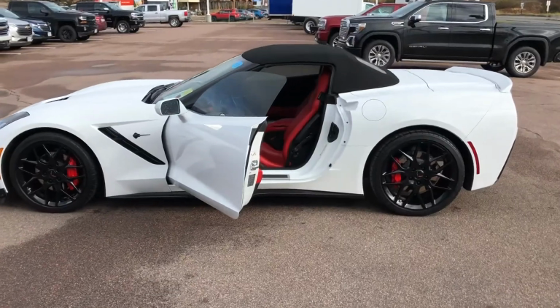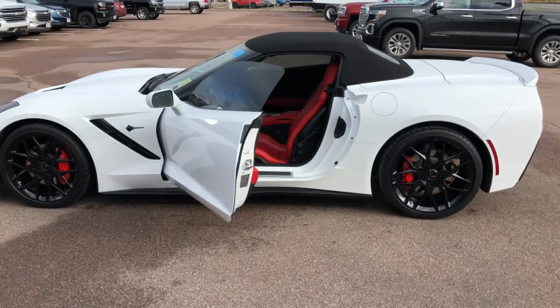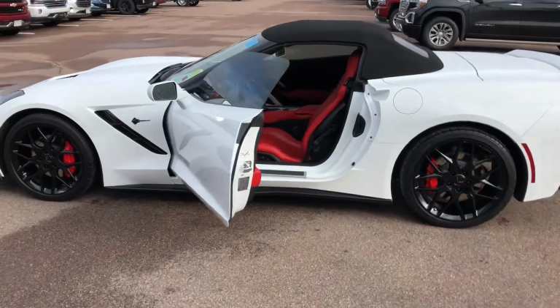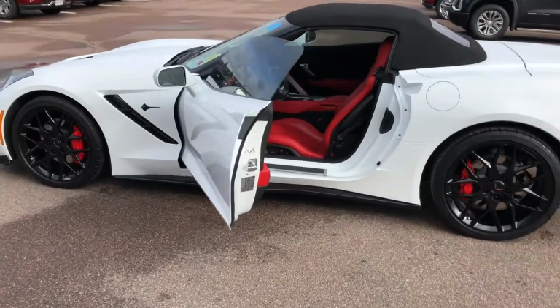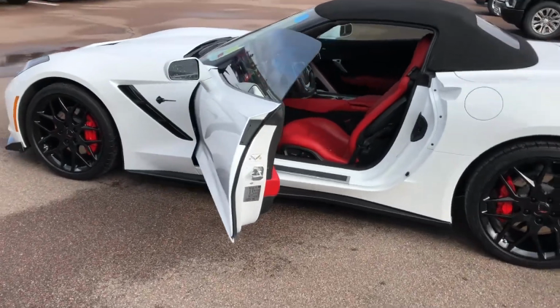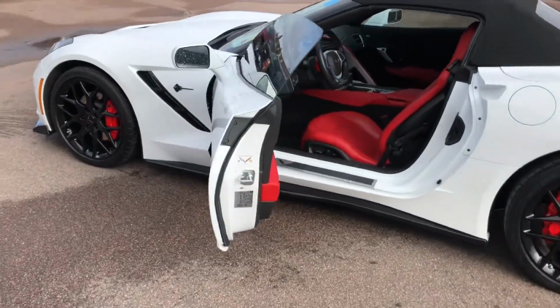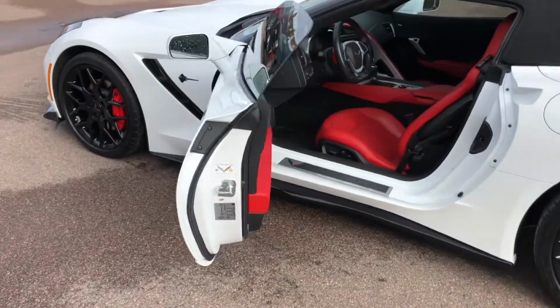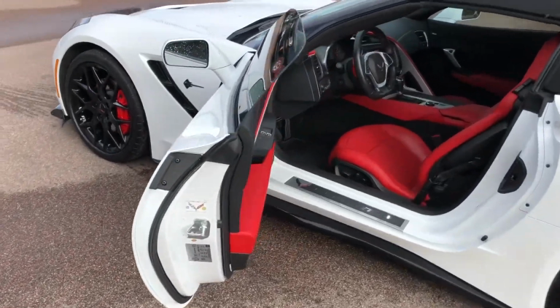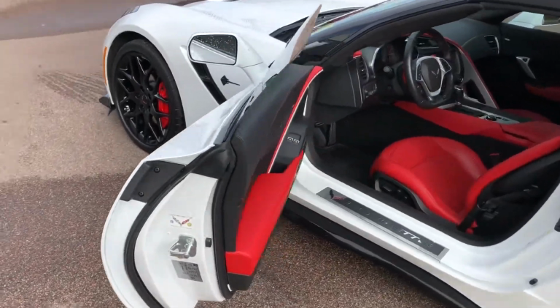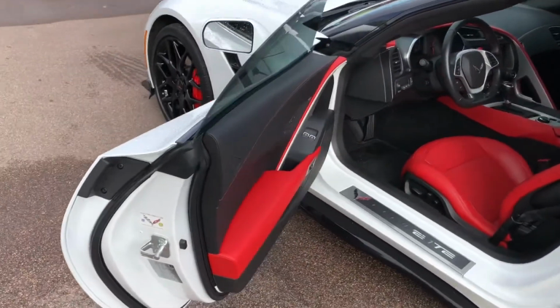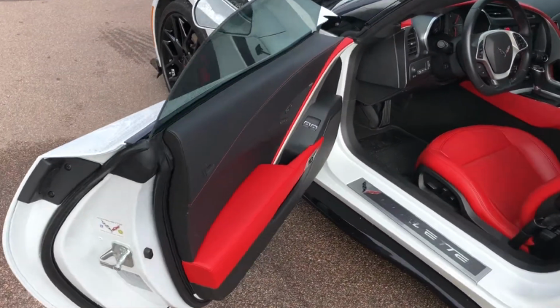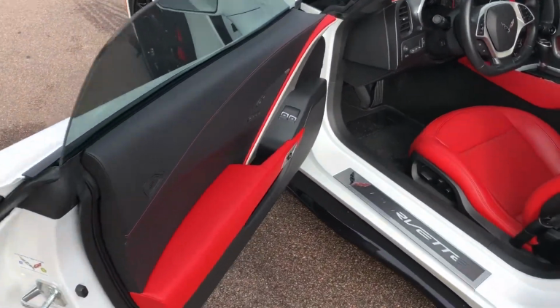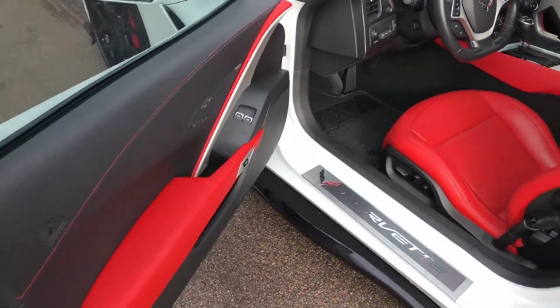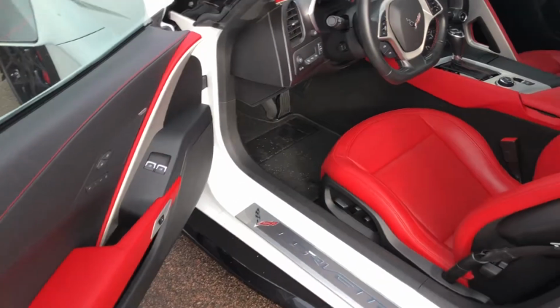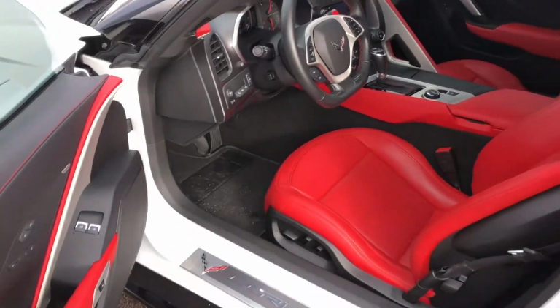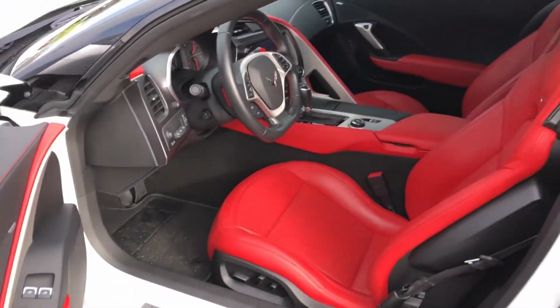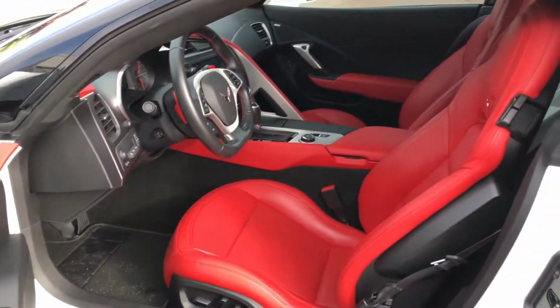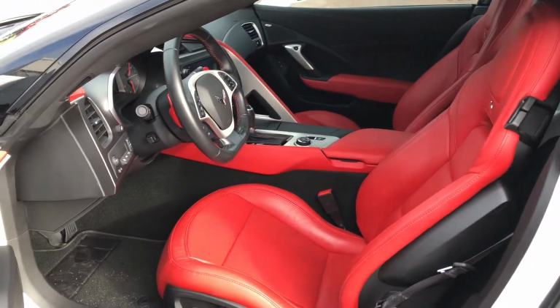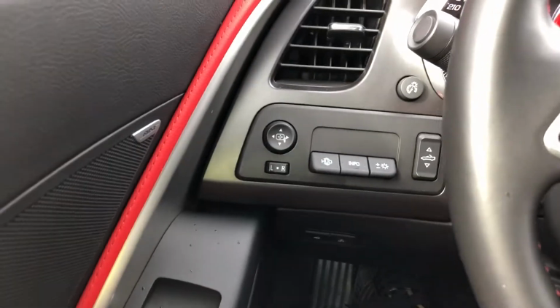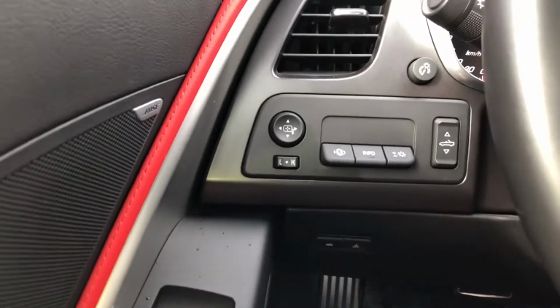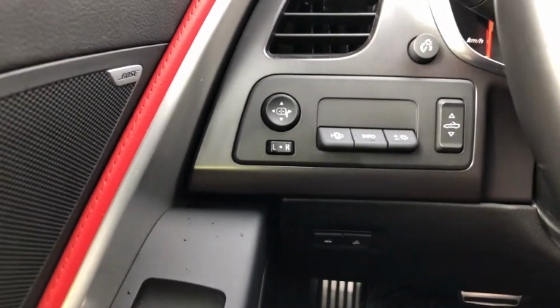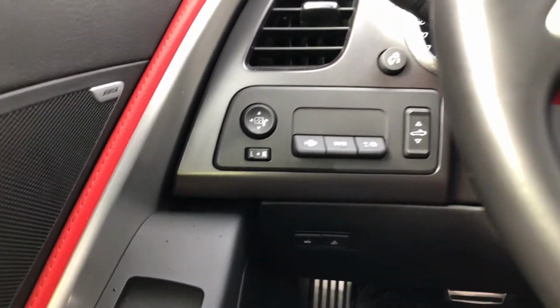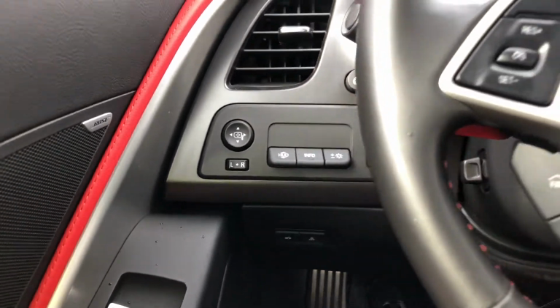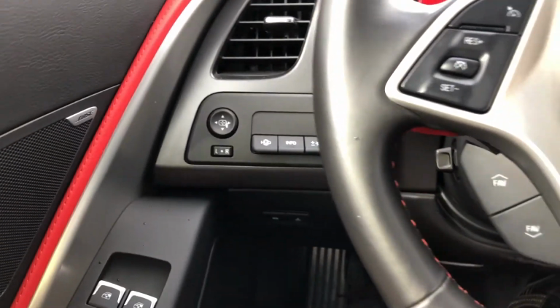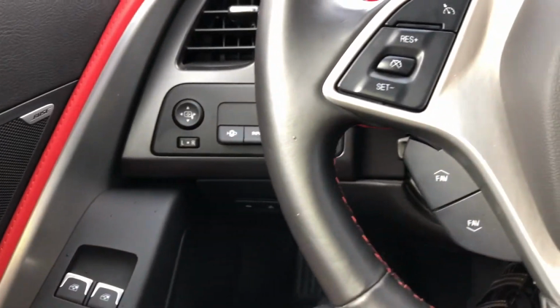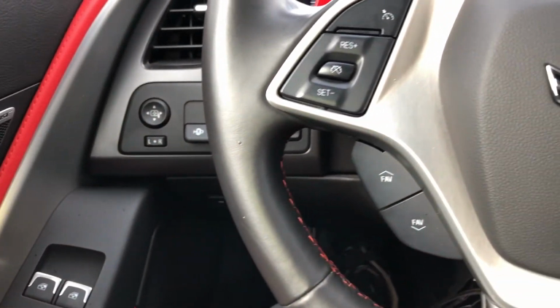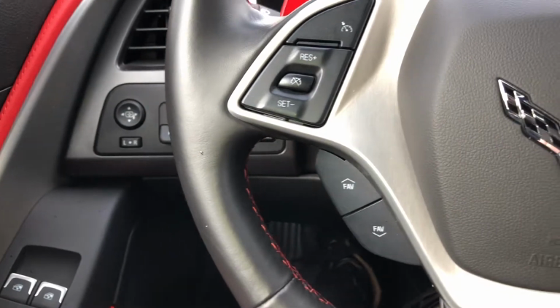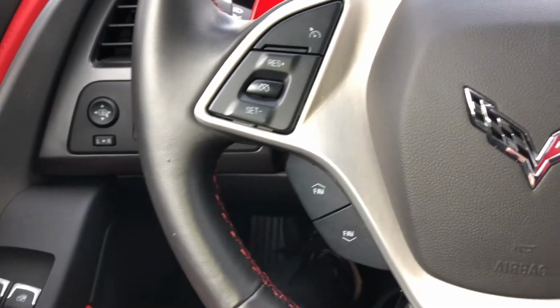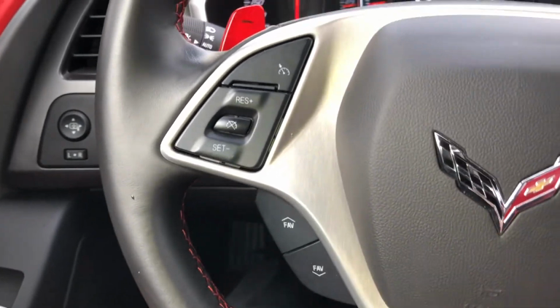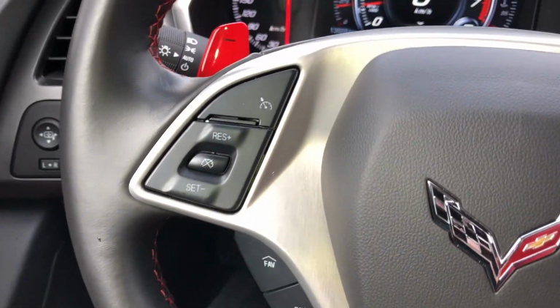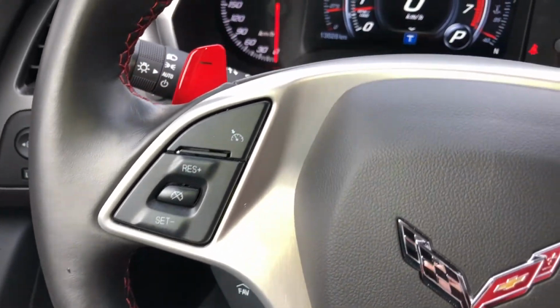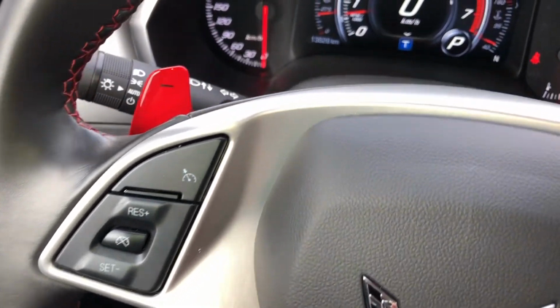The well-appointed Adrenaline Red leather interior has heated and vented GT bucket seats, keyless open and start, cruise control, and a leather wrapped power adjustable steering wheel with mounted controls.